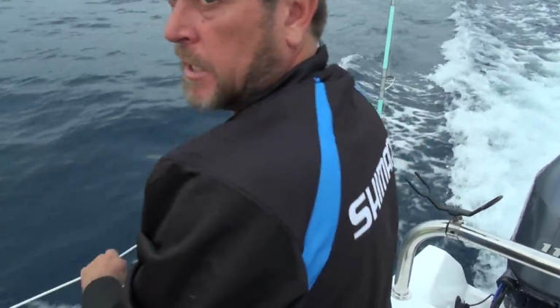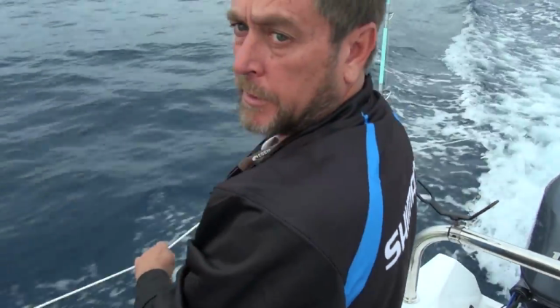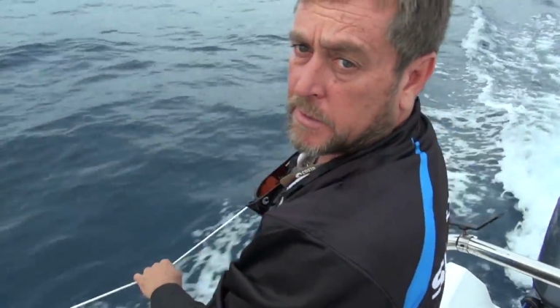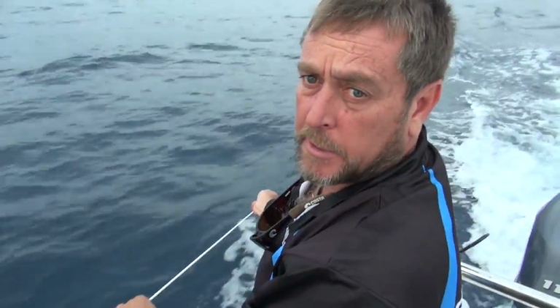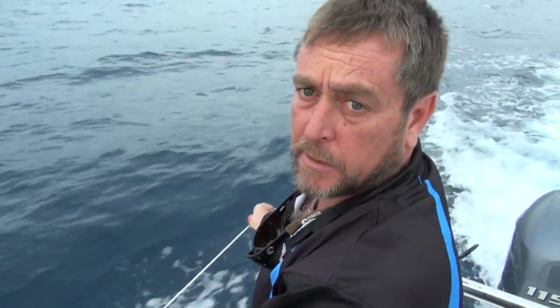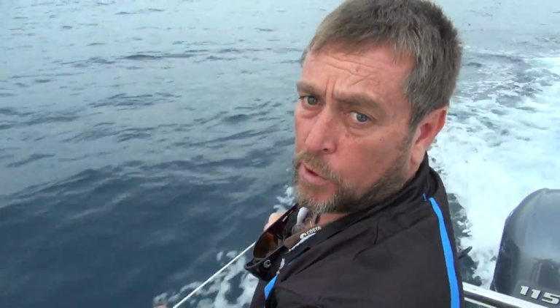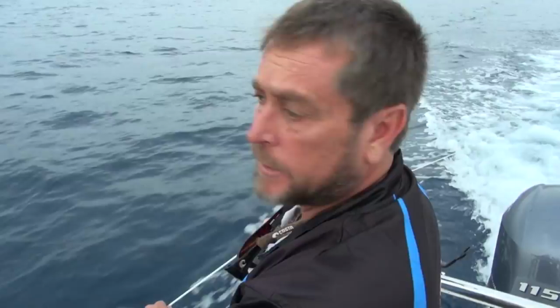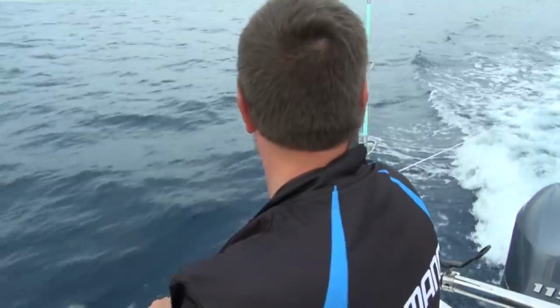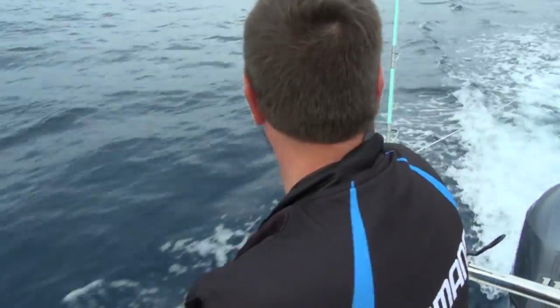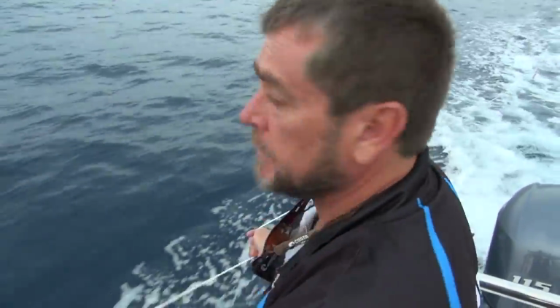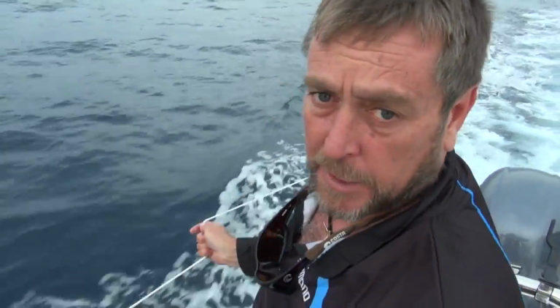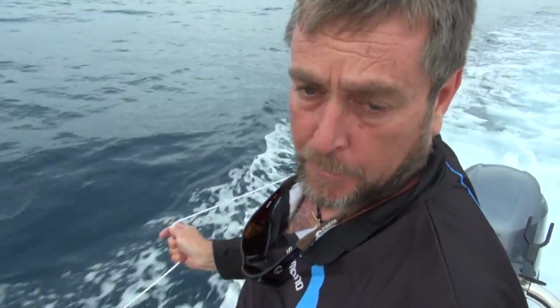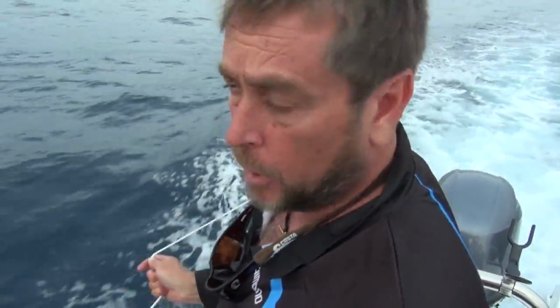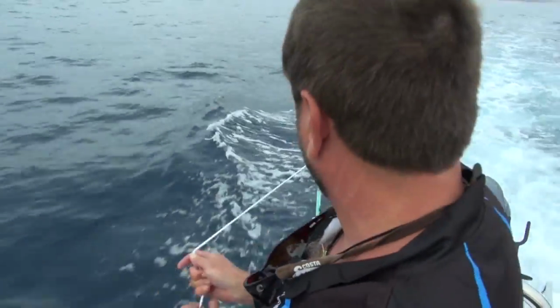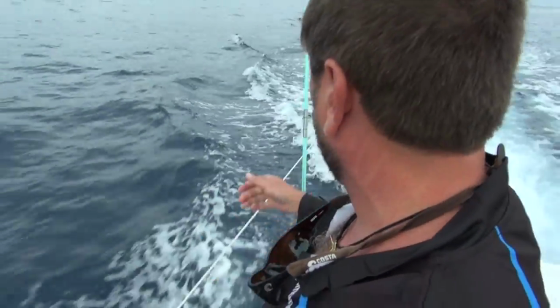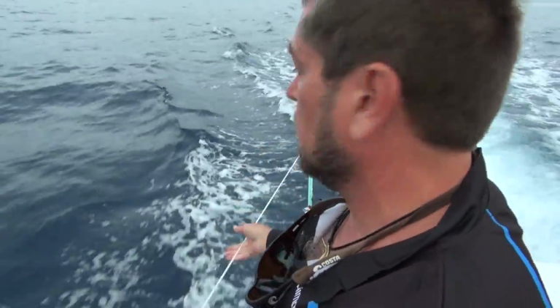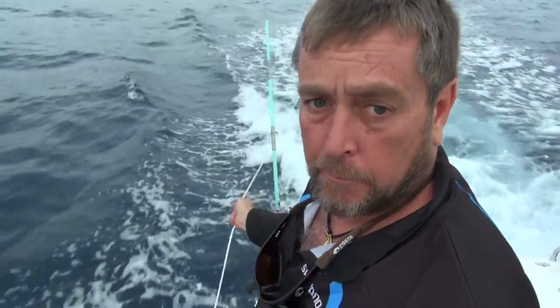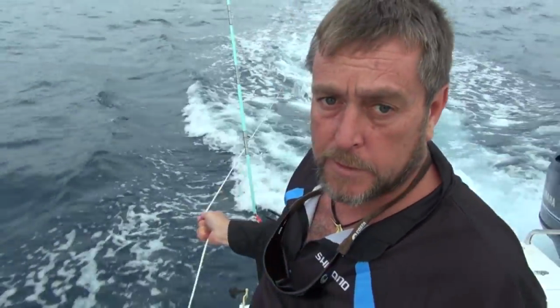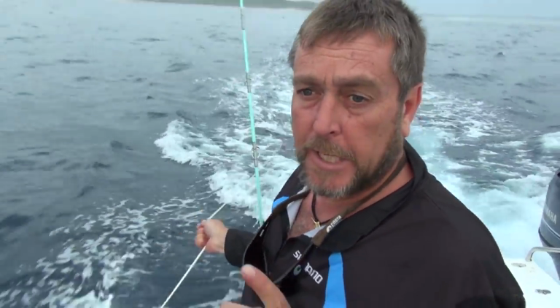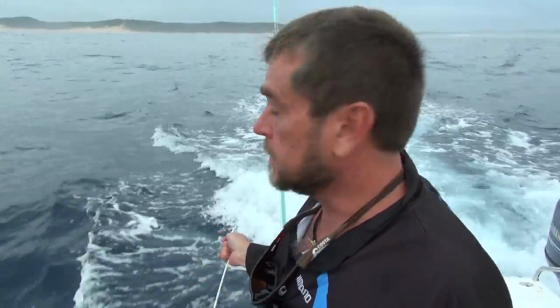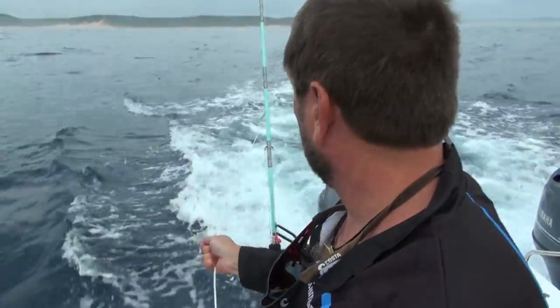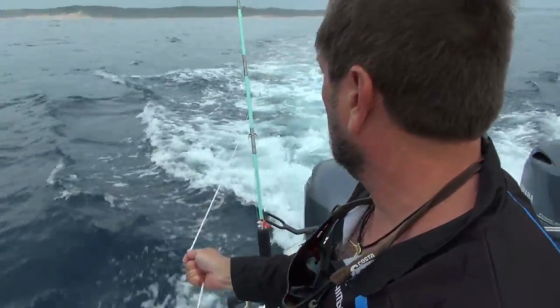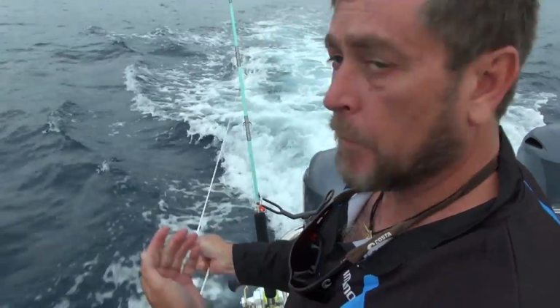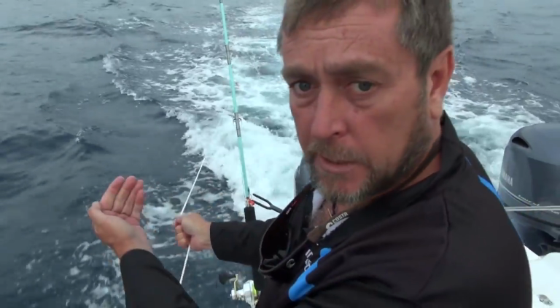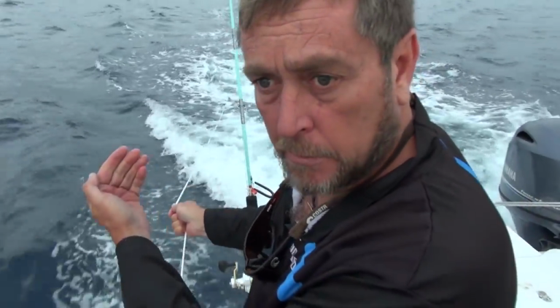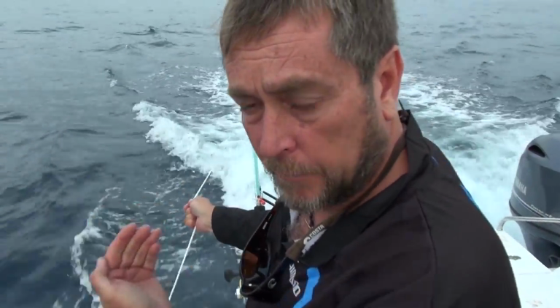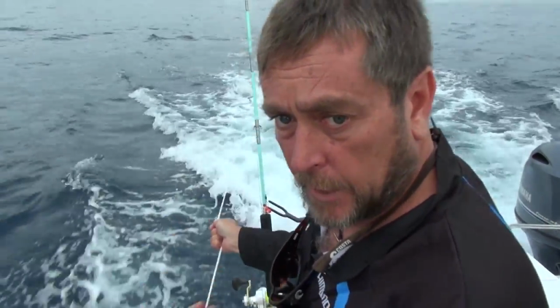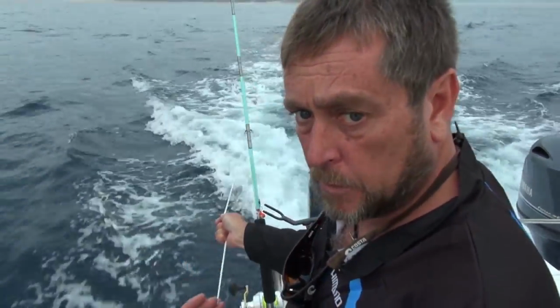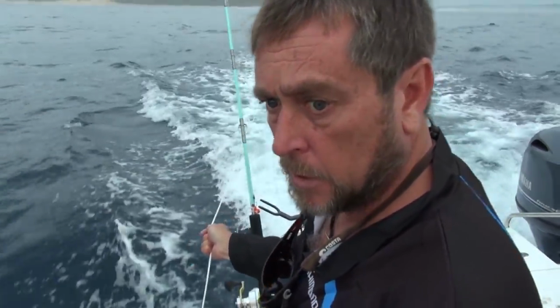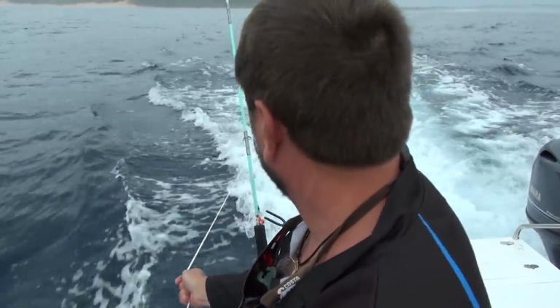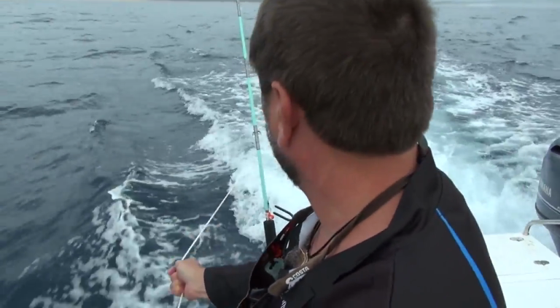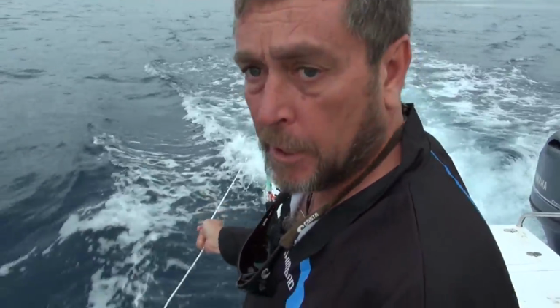Basically what this does is imitates a school of bait. We're going to run the spreader bar quite closely because we want to get the sailfish right up to the boat.